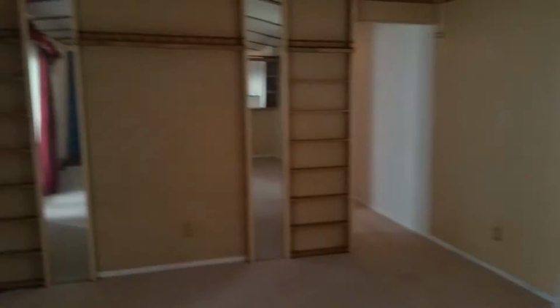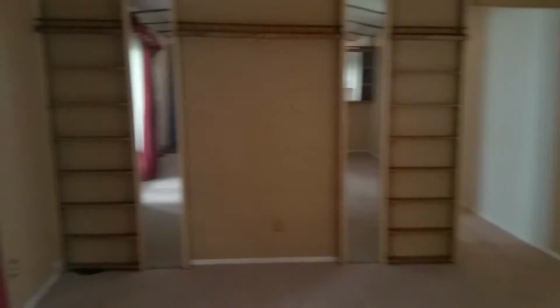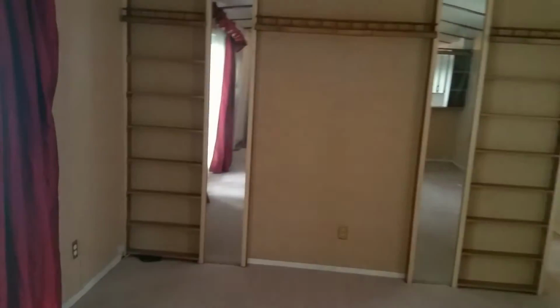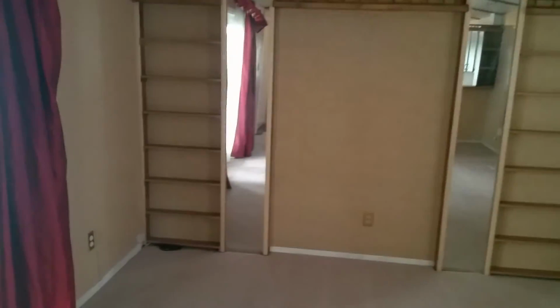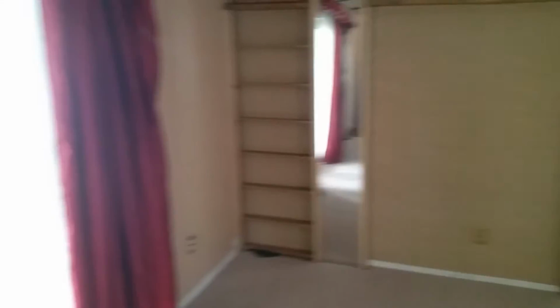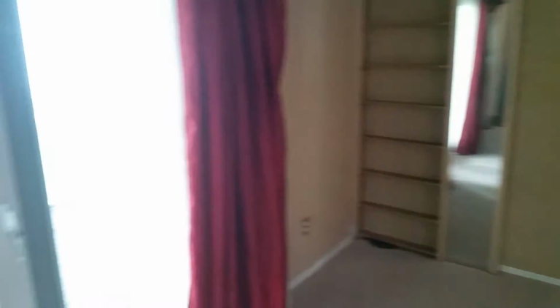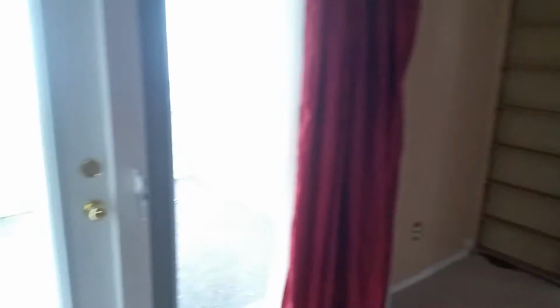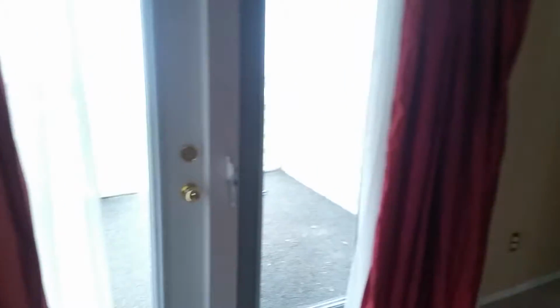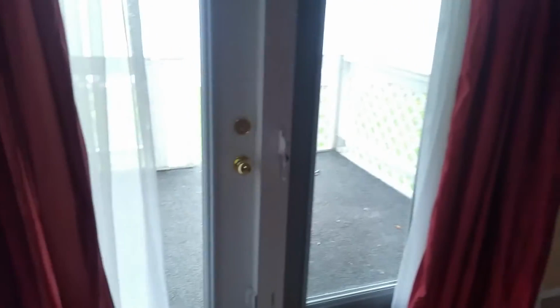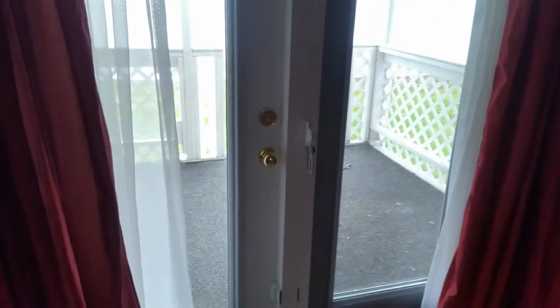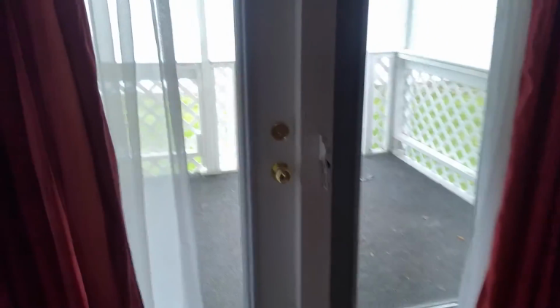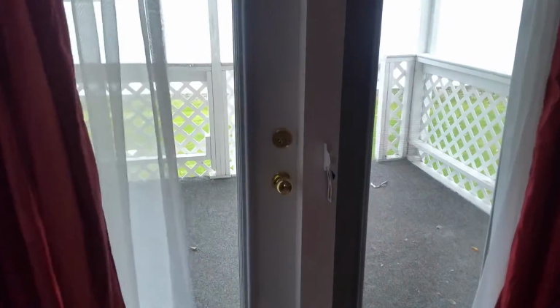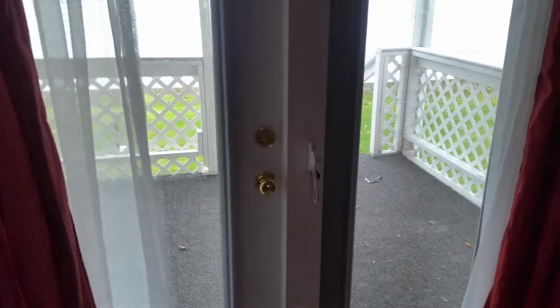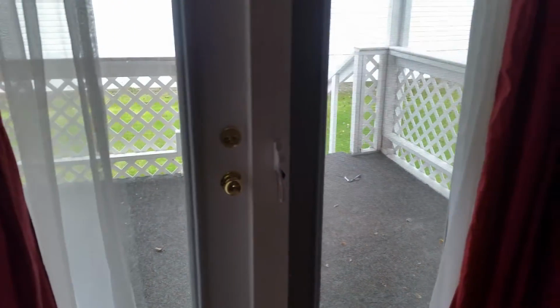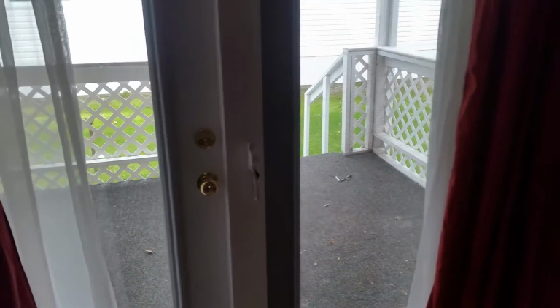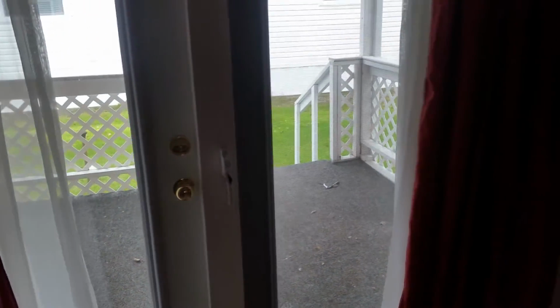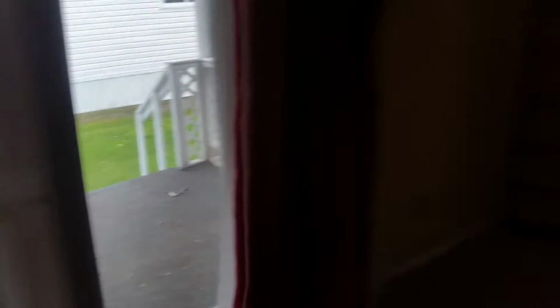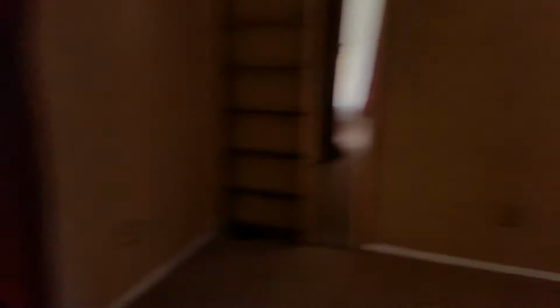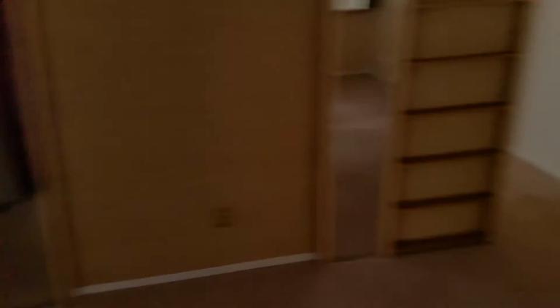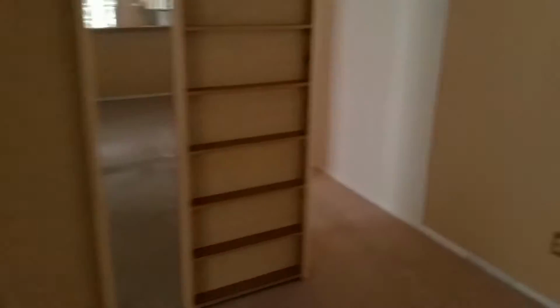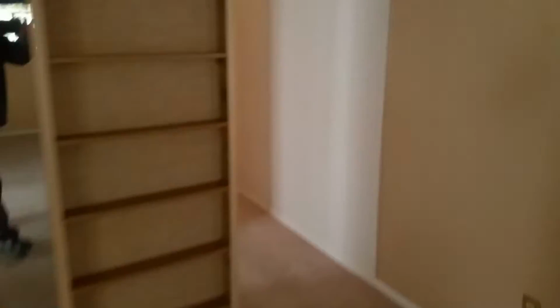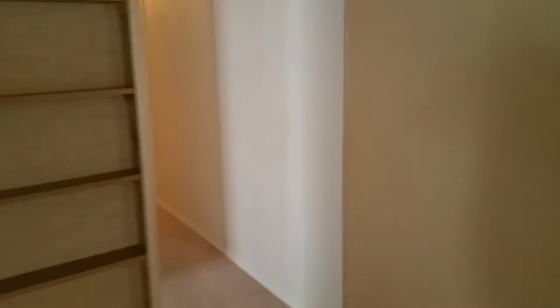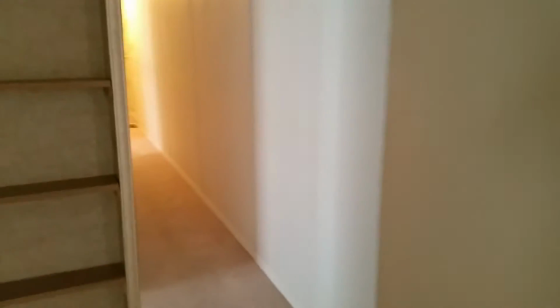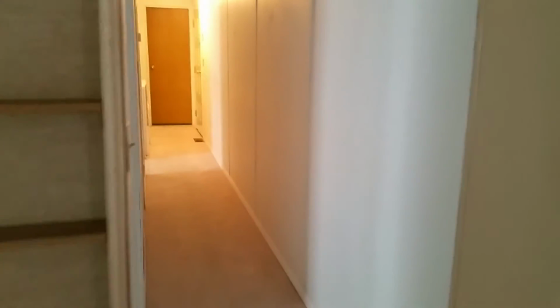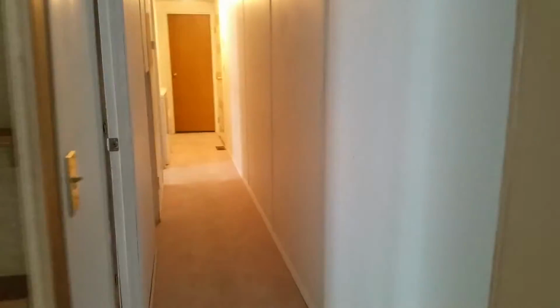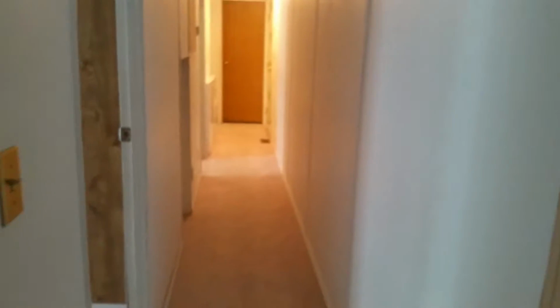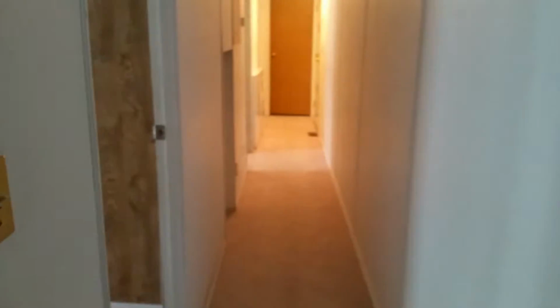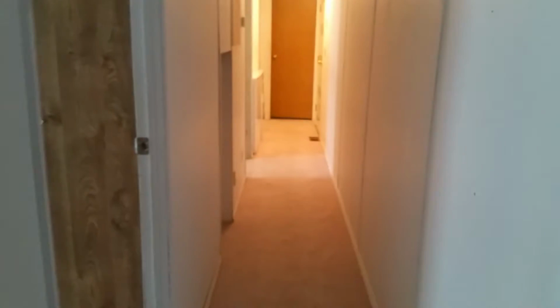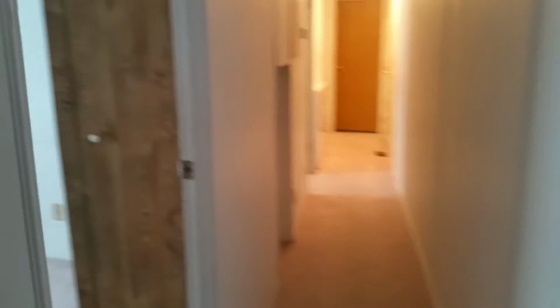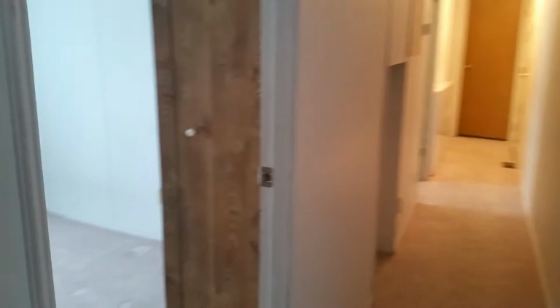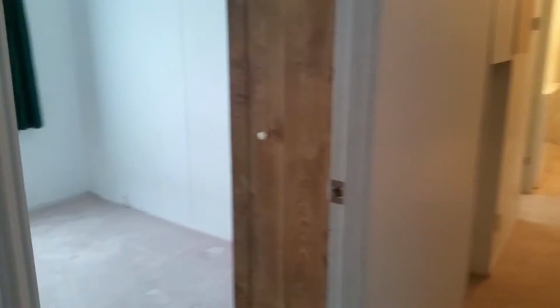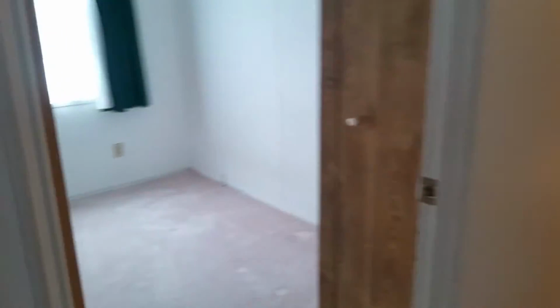Those are mirrors, and there's a little deck outside. Down the hallway, first bedroom to the left.